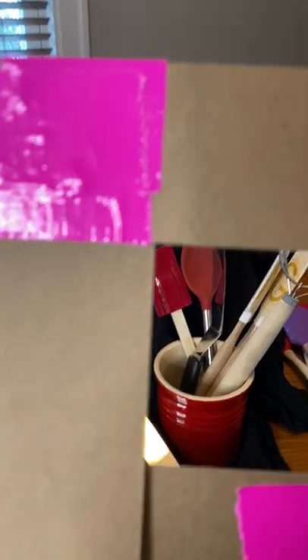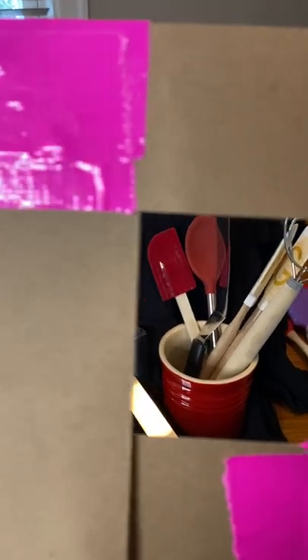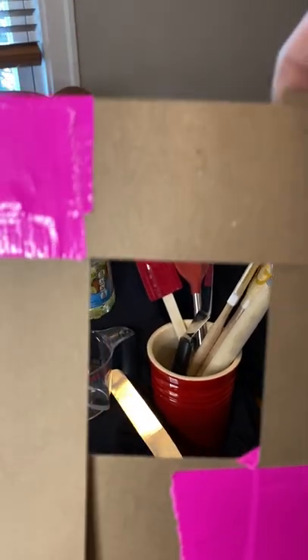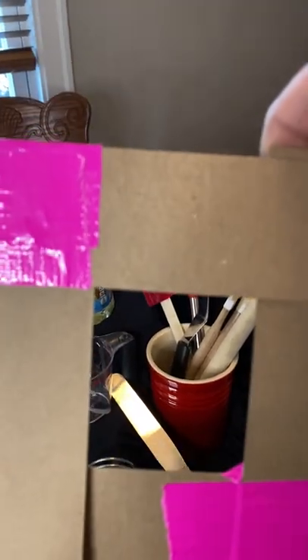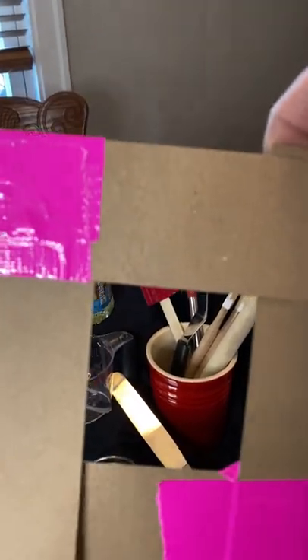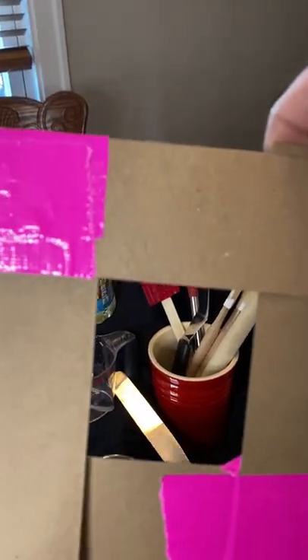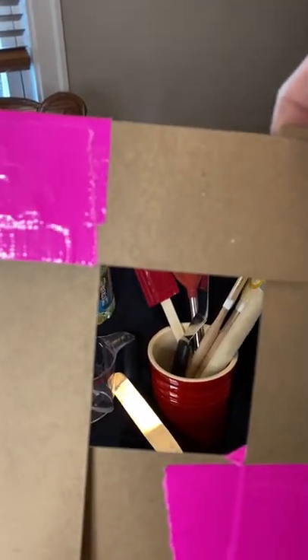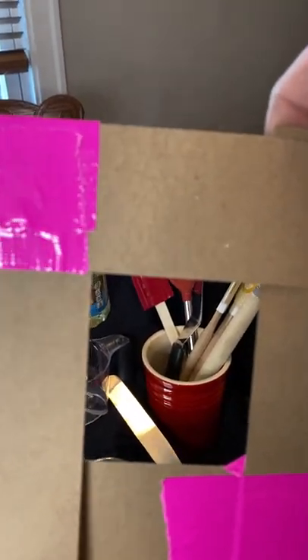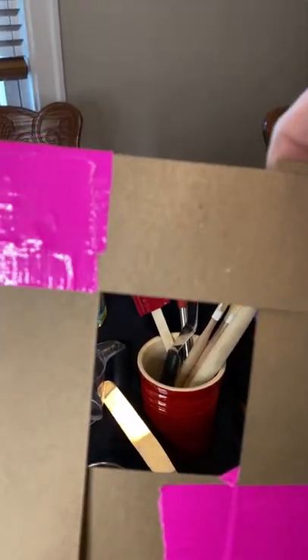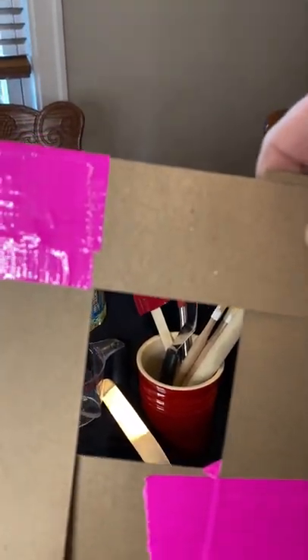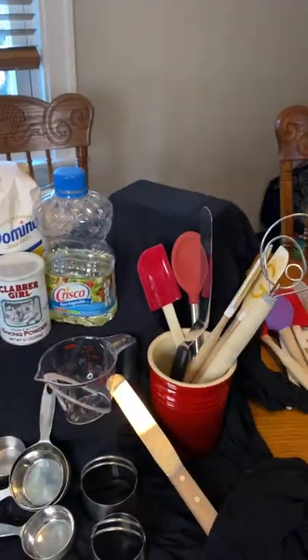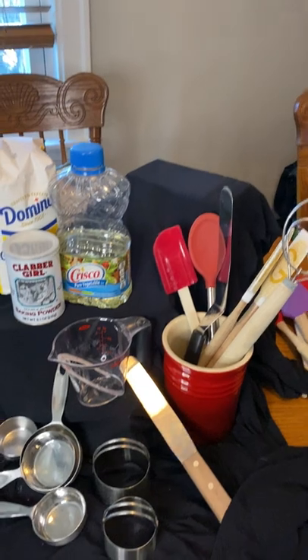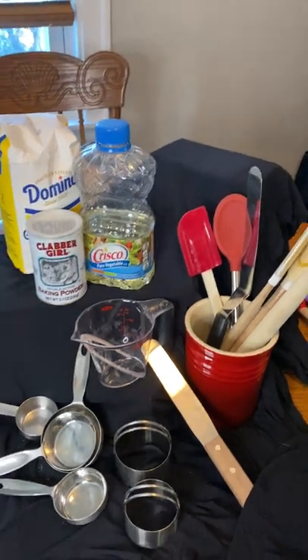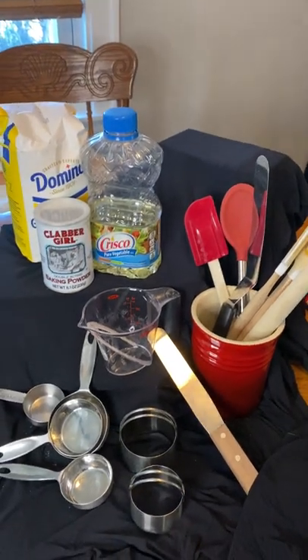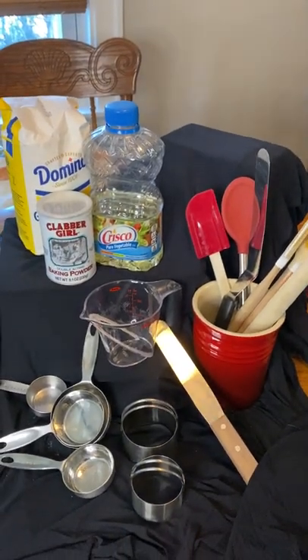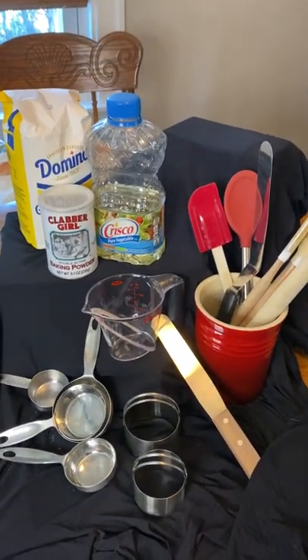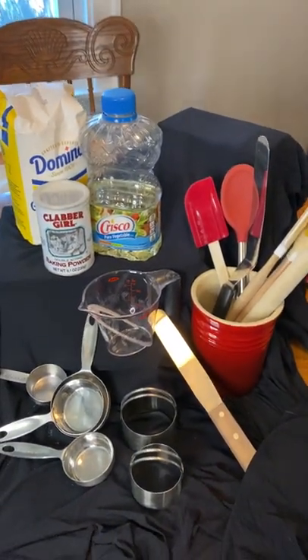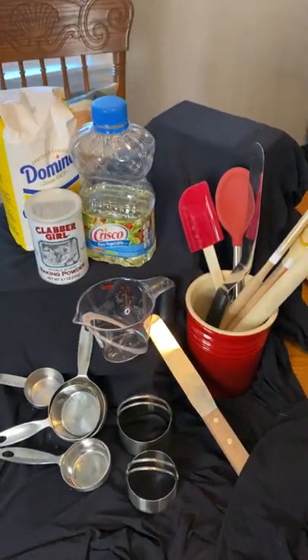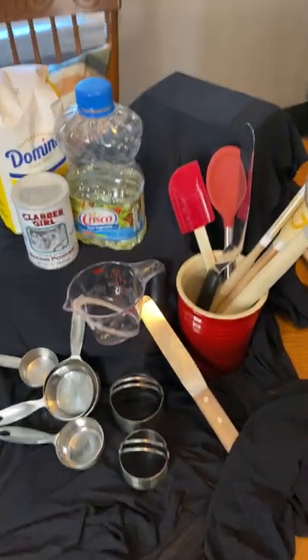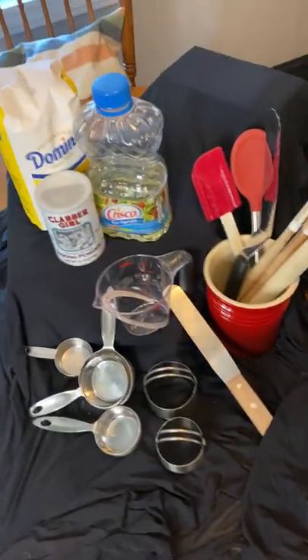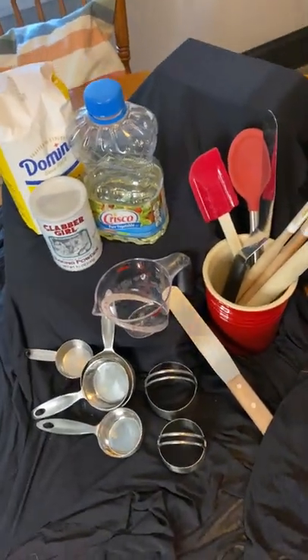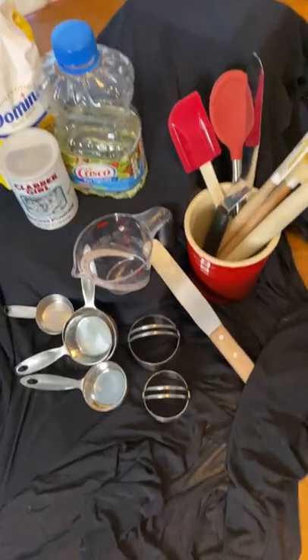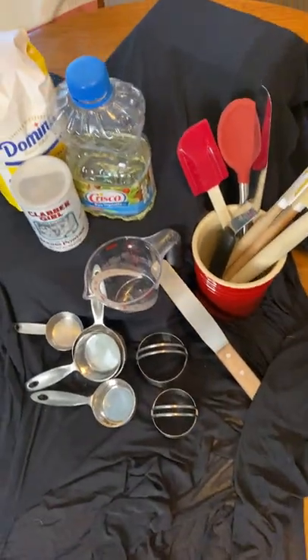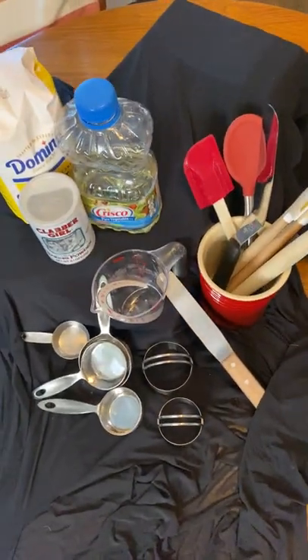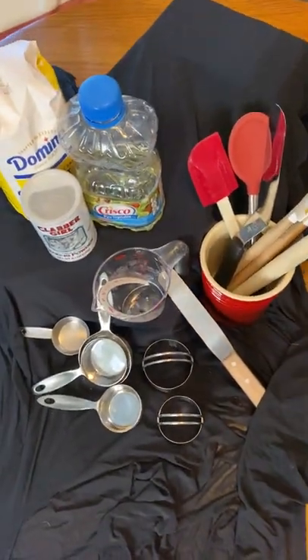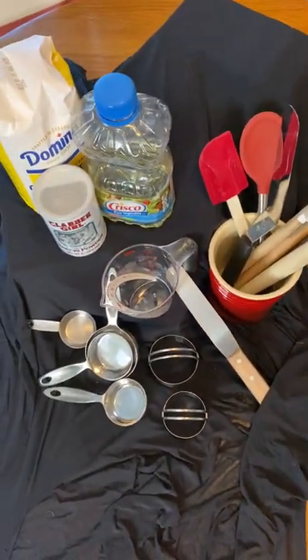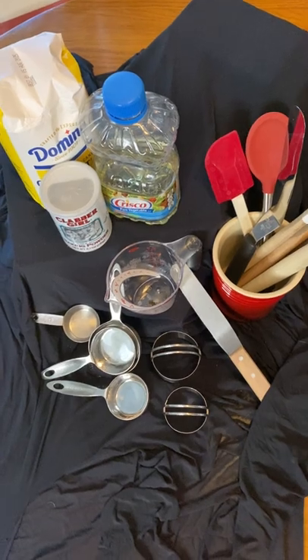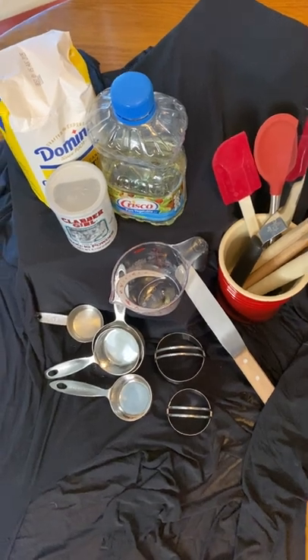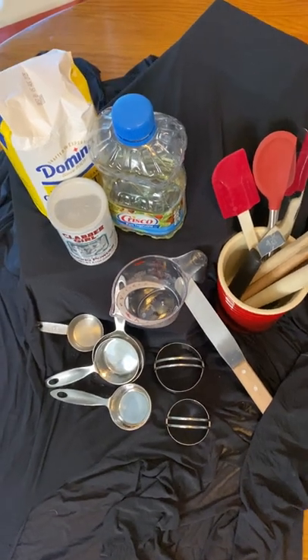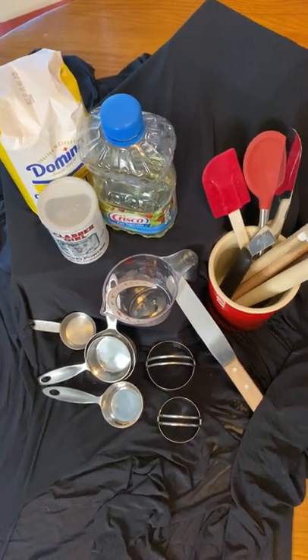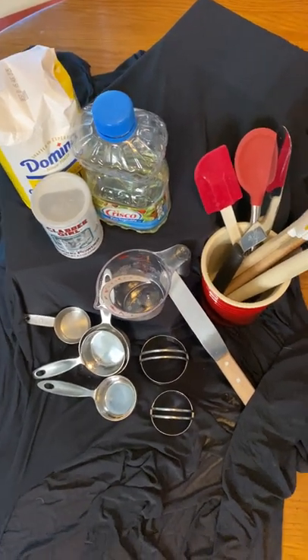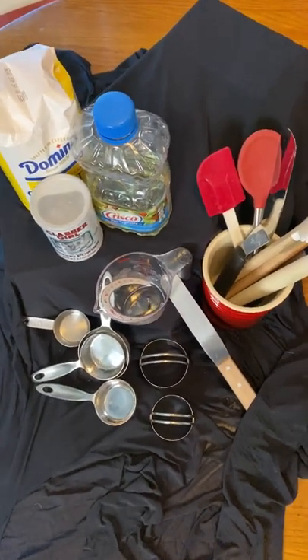You might notice too that there's a lot of different points of view that you can look at your still life from. I can look straight down, and that's really interesting at times.